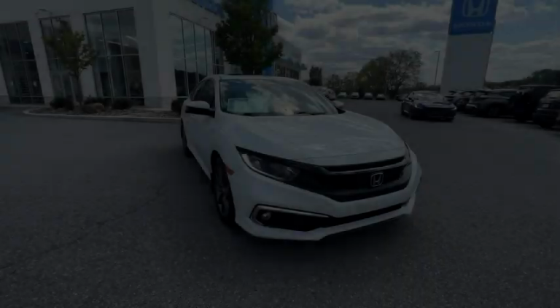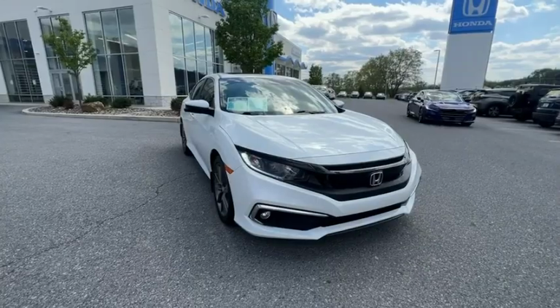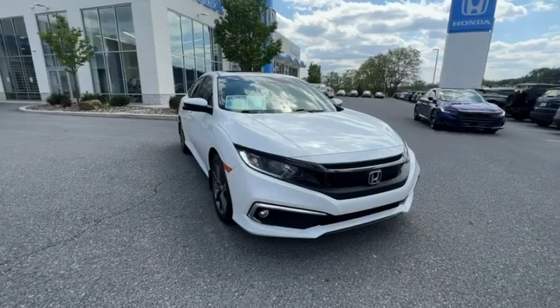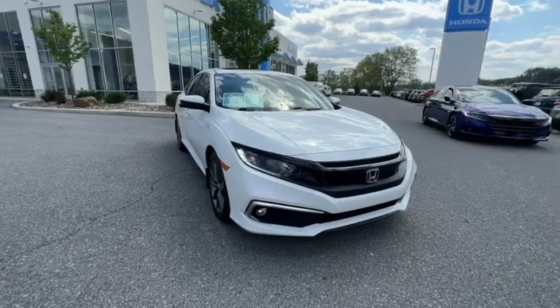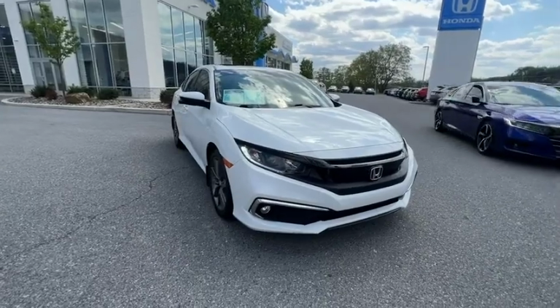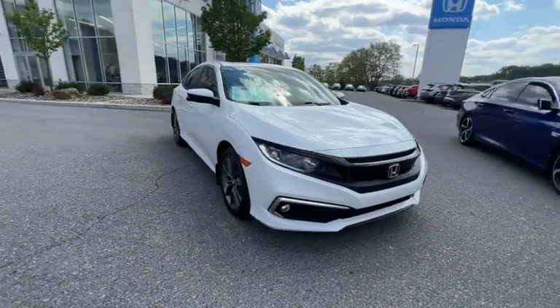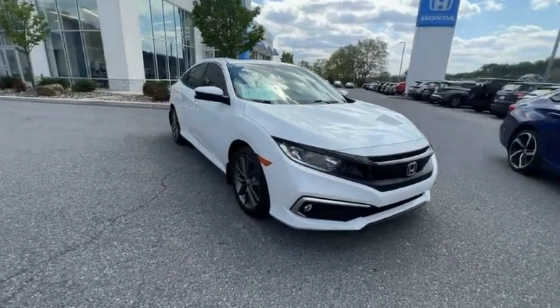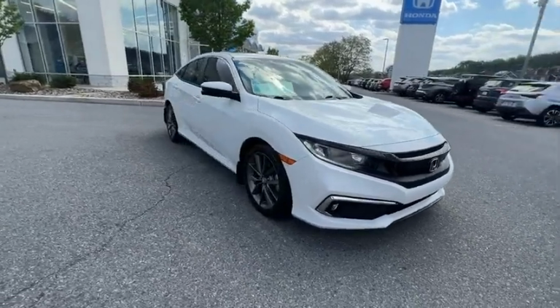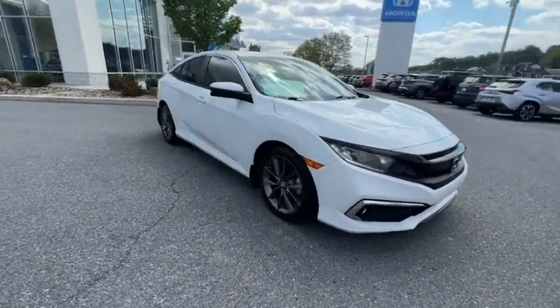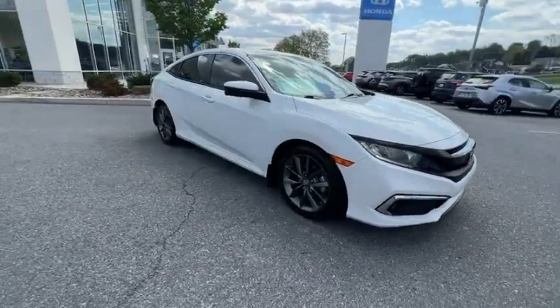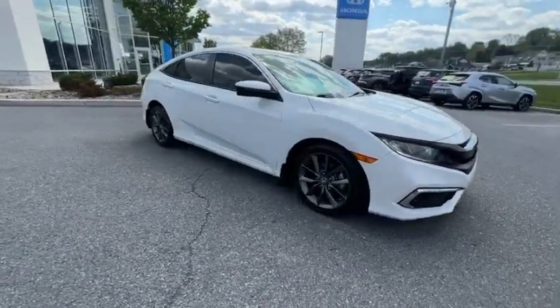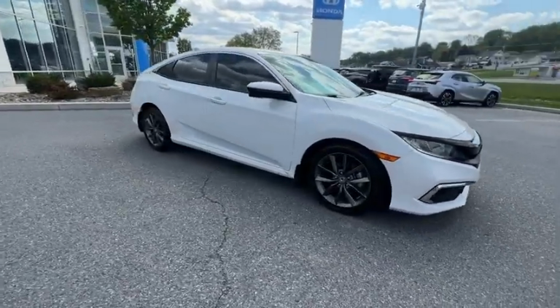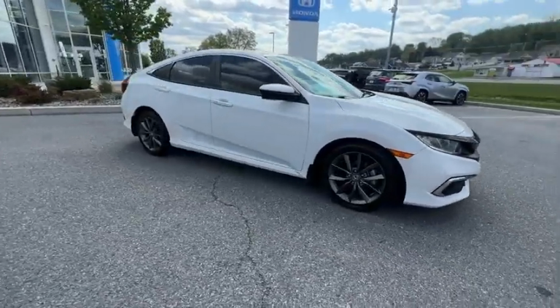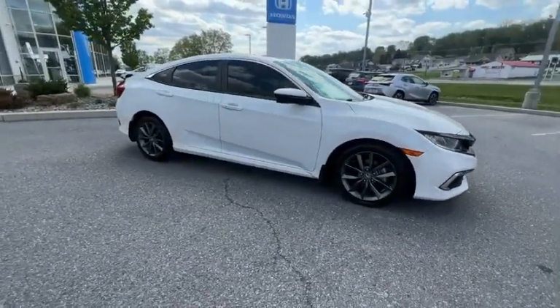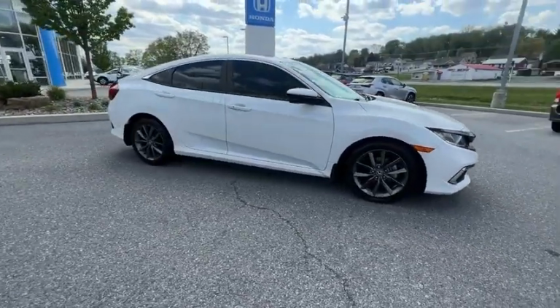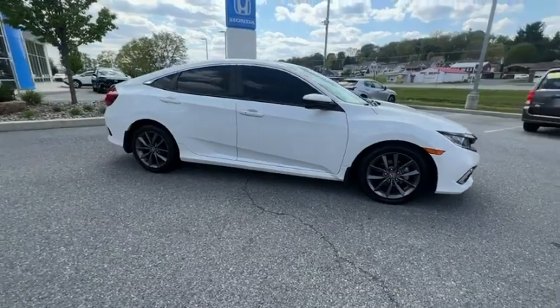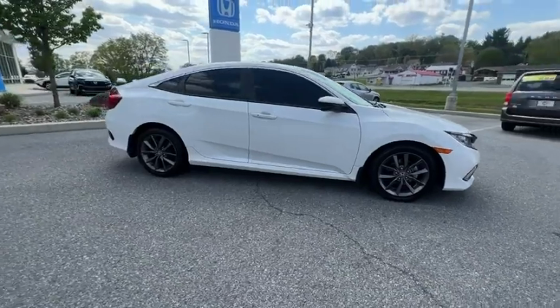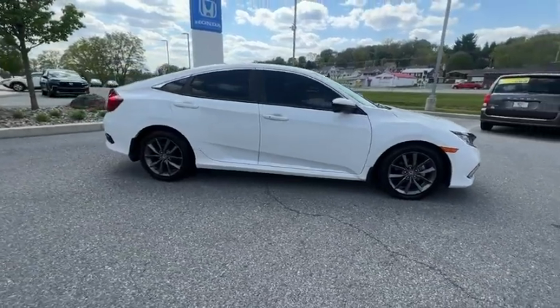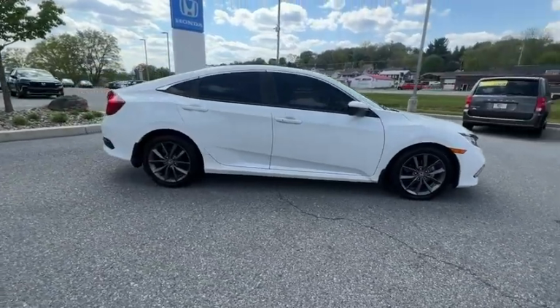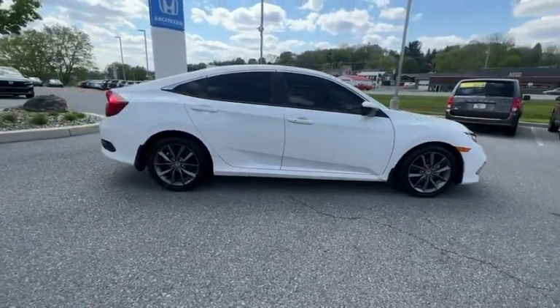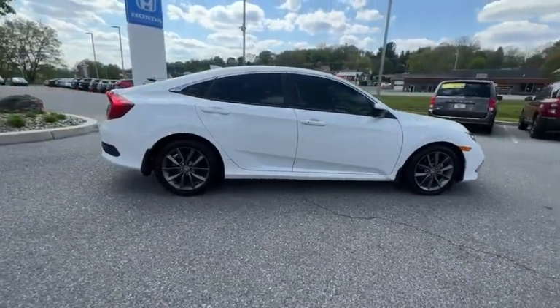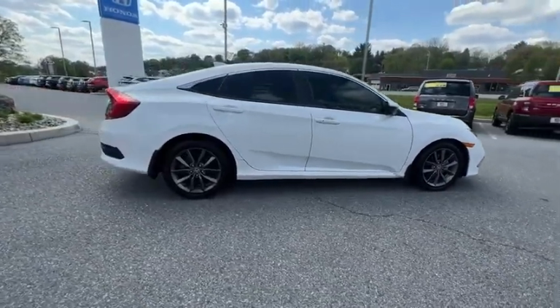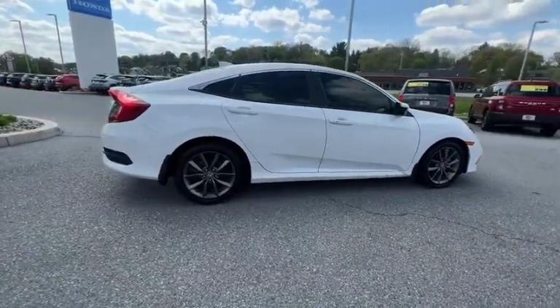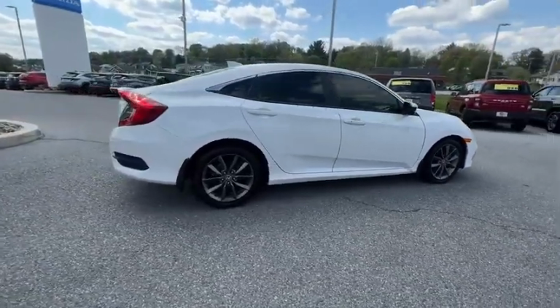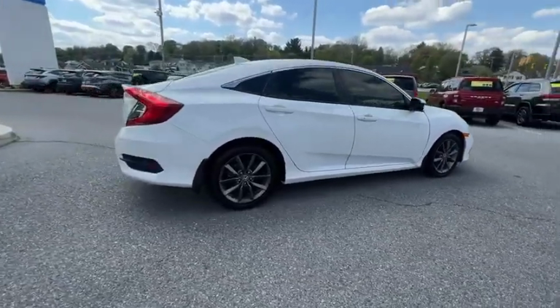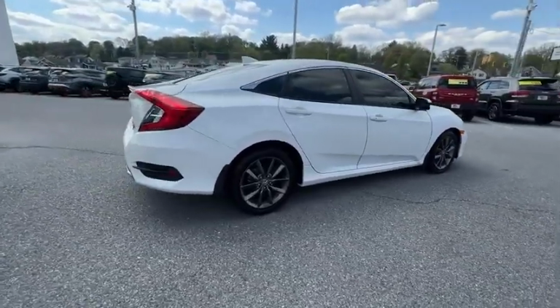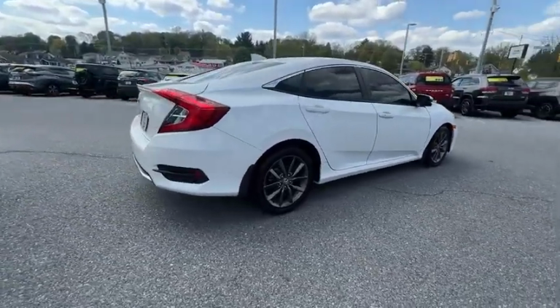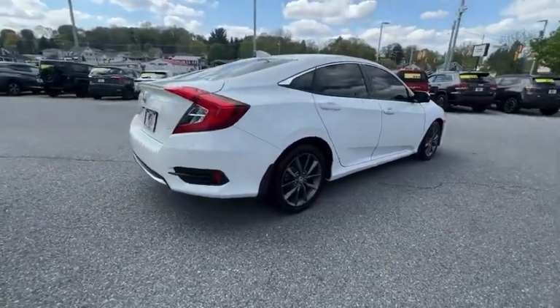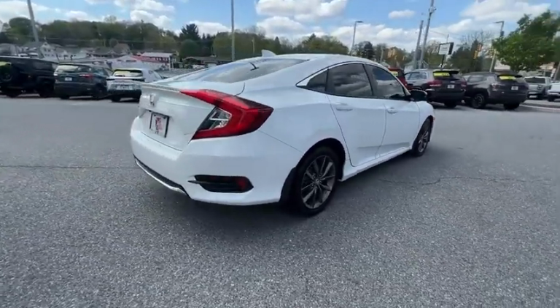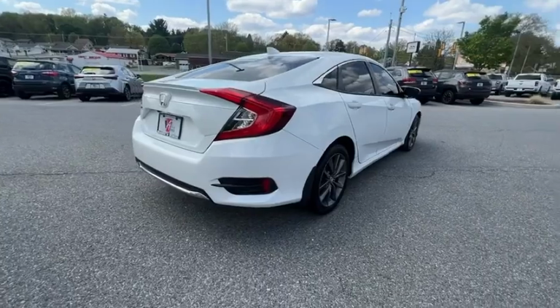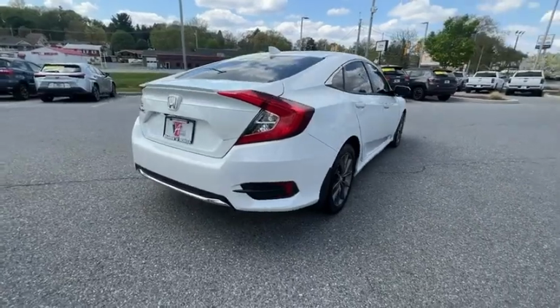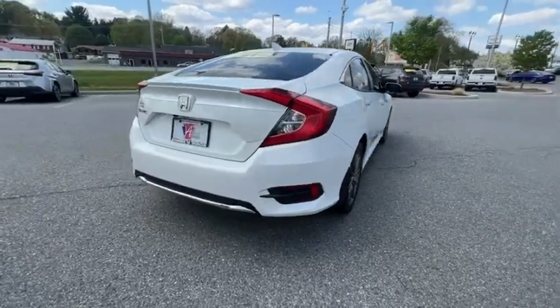Stop by and take a look at the 2020 Honda Civic — practical, awesome gas mileage, and incredibly reliable. This vehicle has less than 35,000 miles.